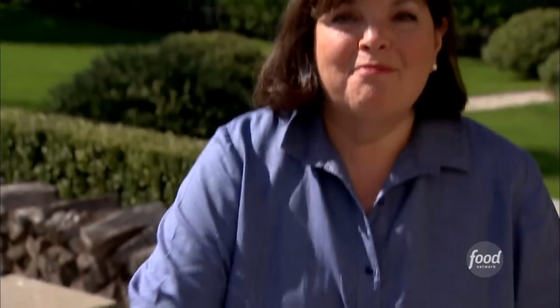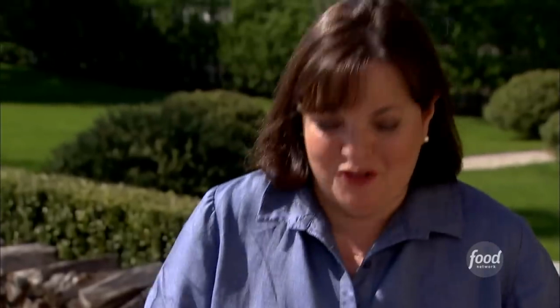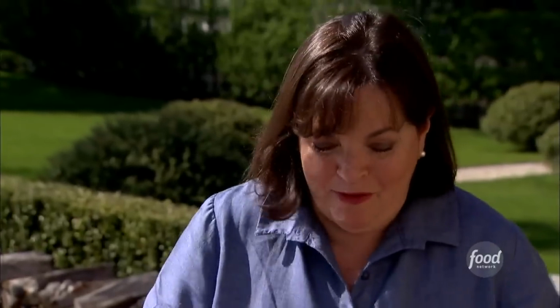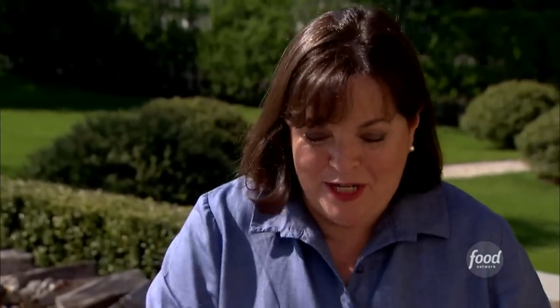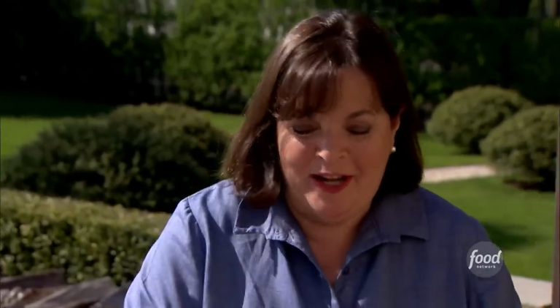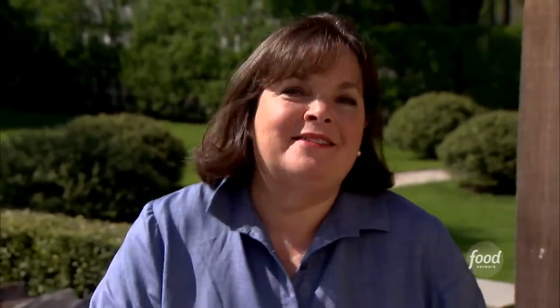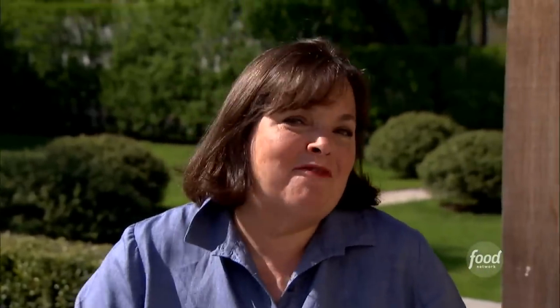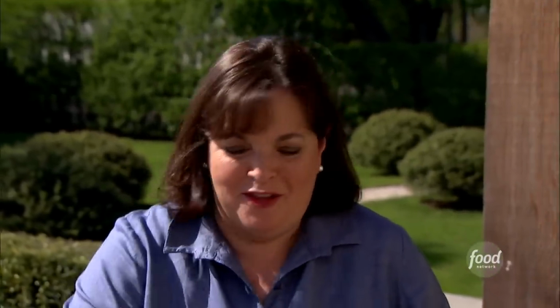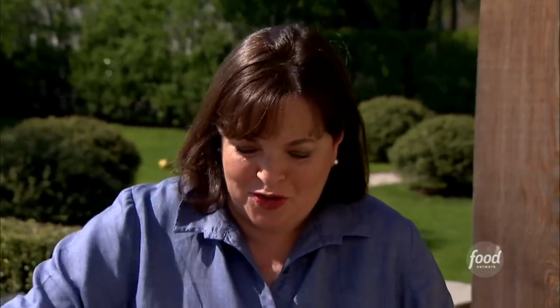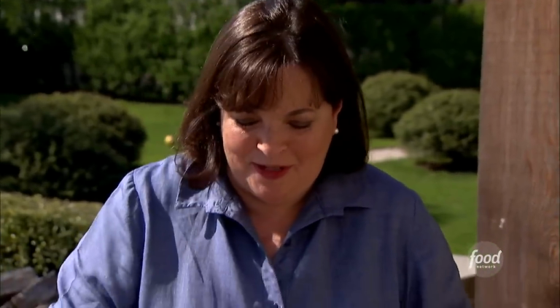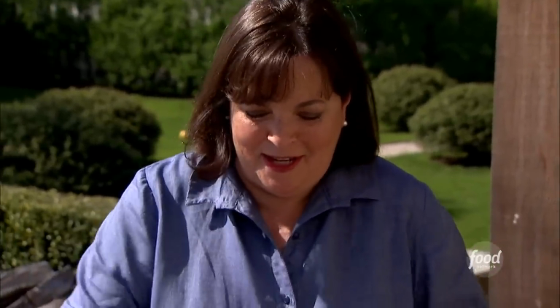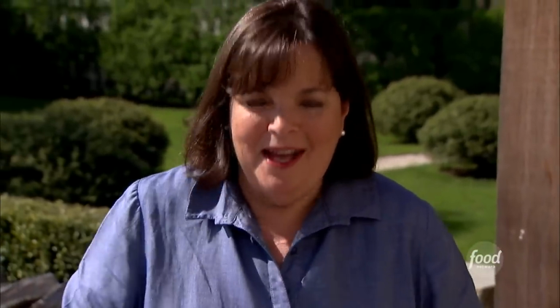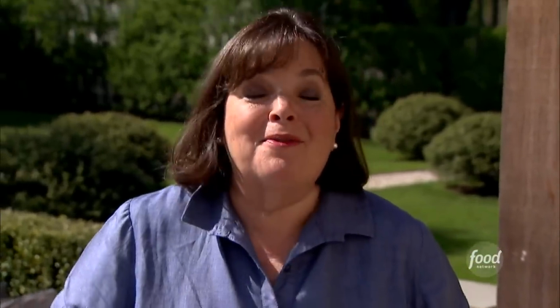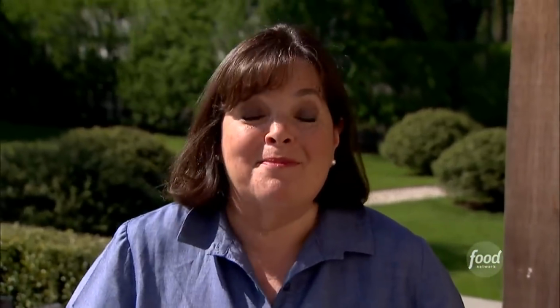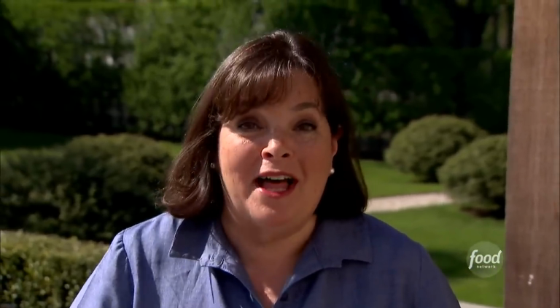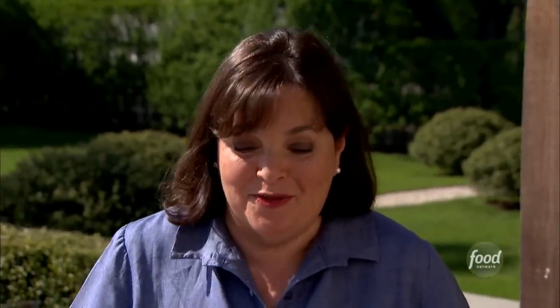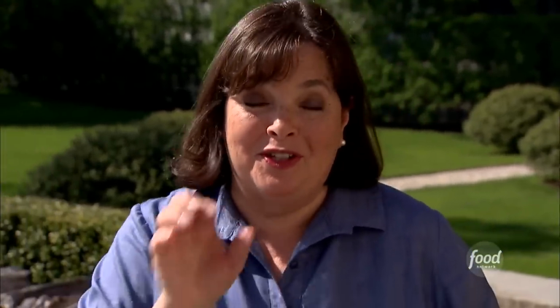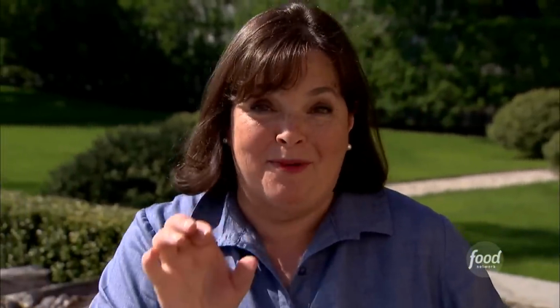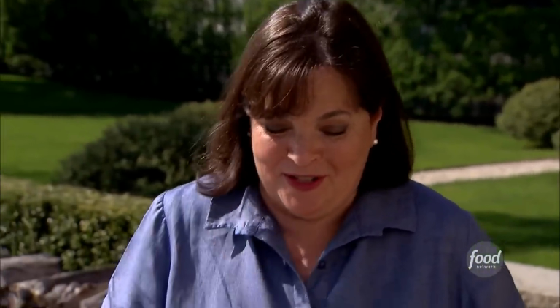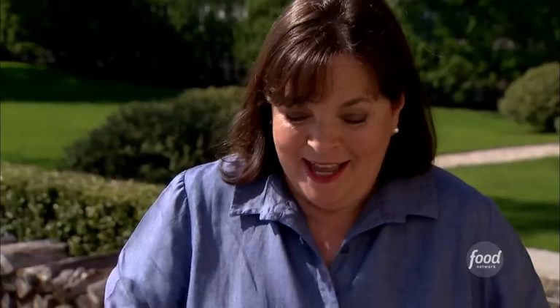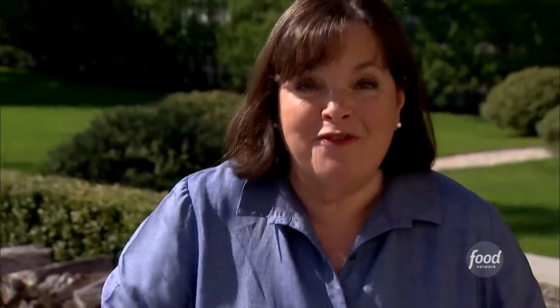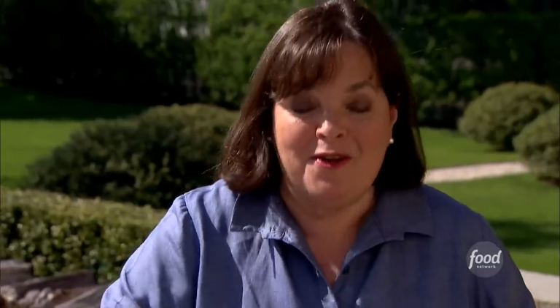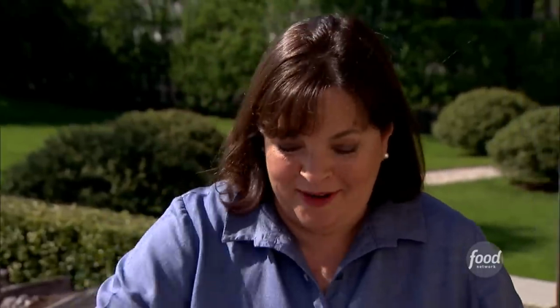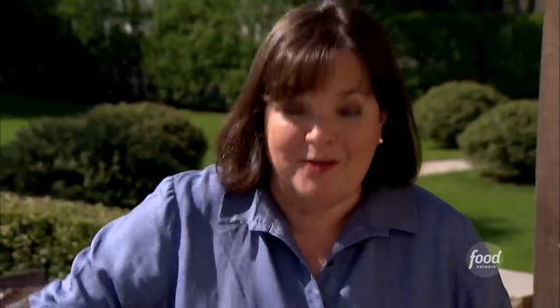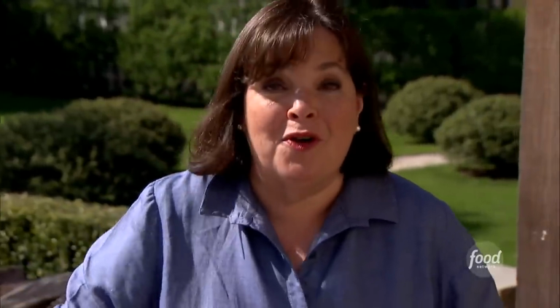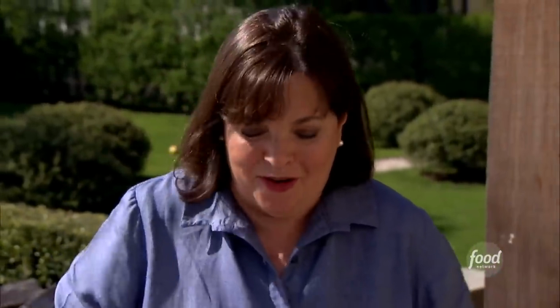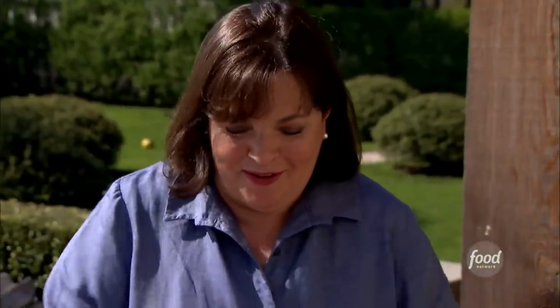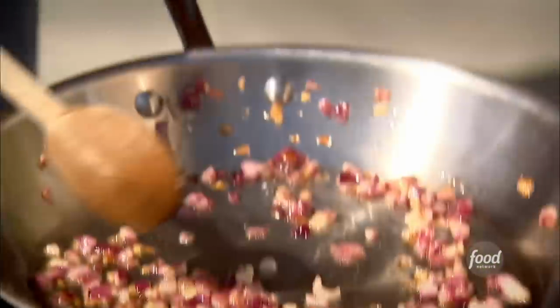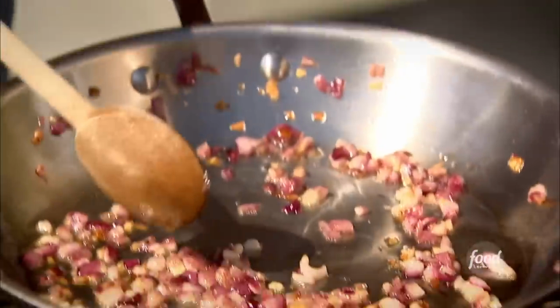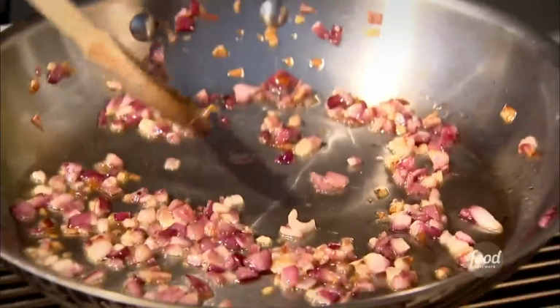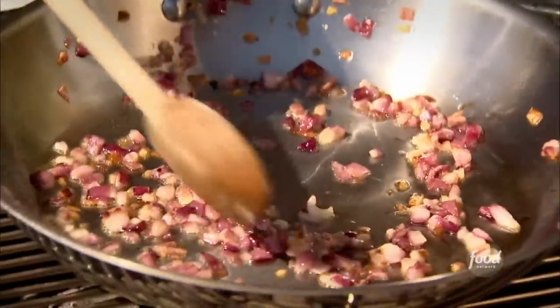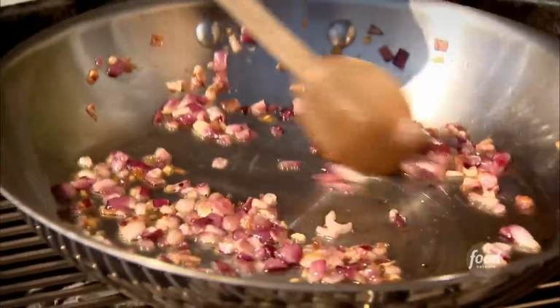My friends are coming for a bridge party, and instead of making the usual chips and dip, I thought I'm going to make them sliders — which are little hamburgers — and confetti corn. I'm going to do it all on the grill. So first I'm going to do the confetti corn.